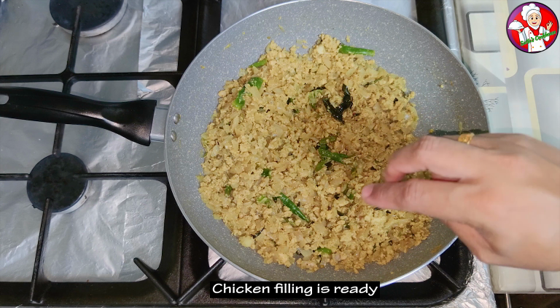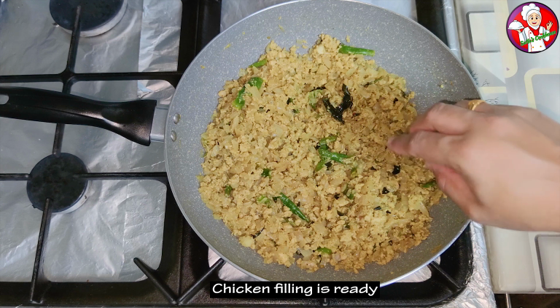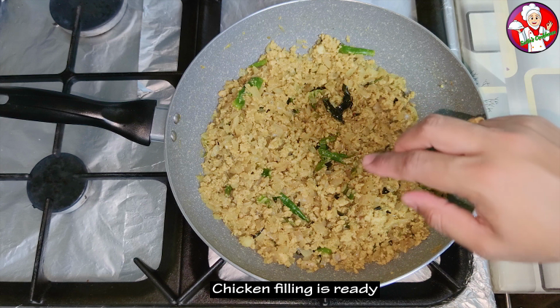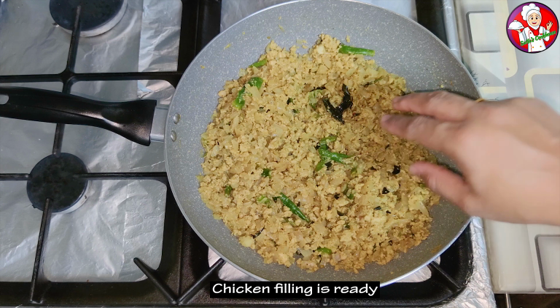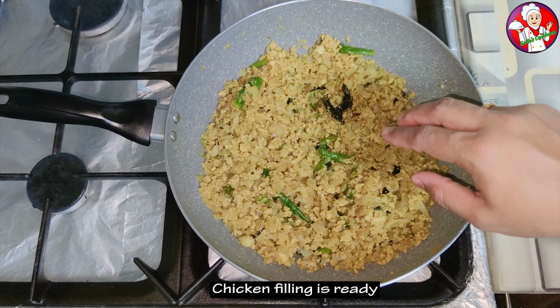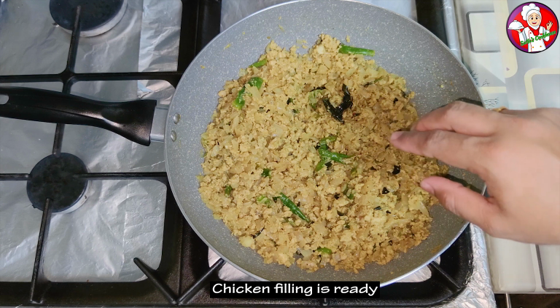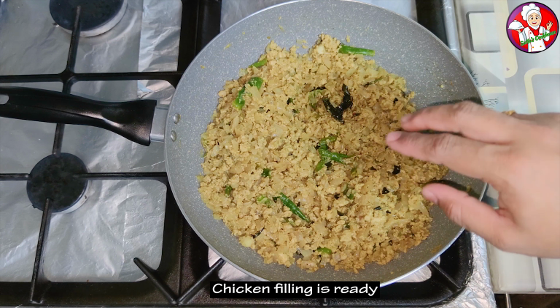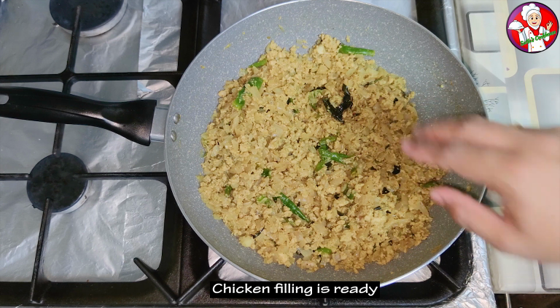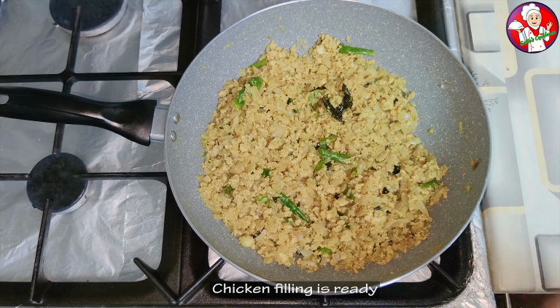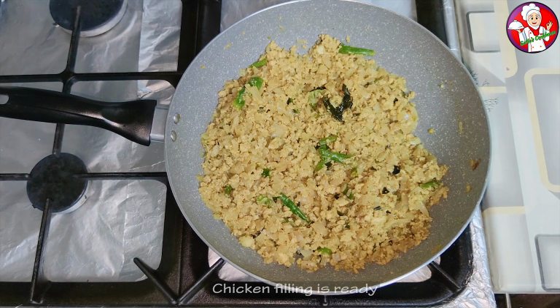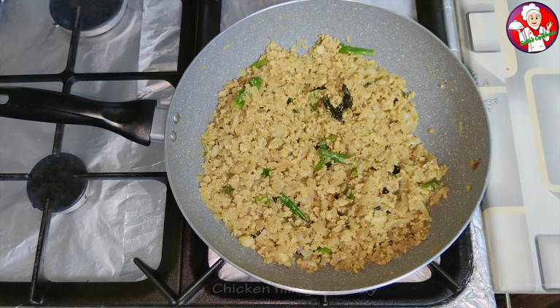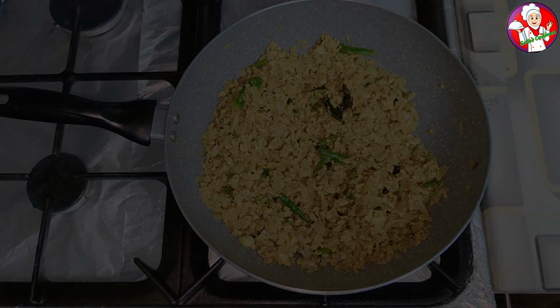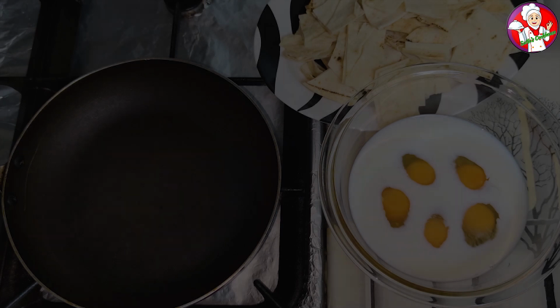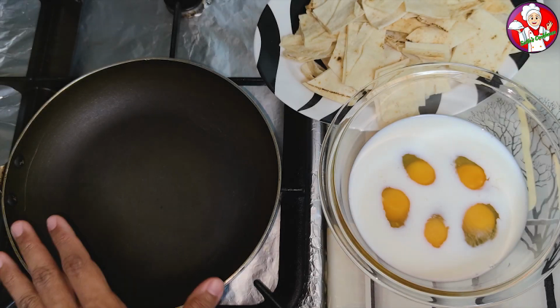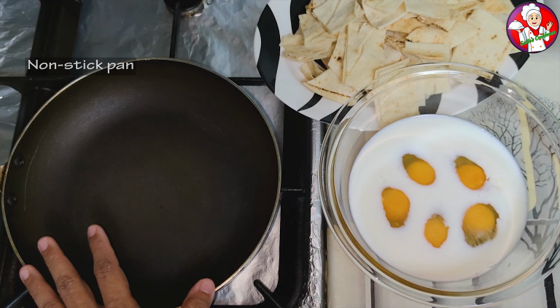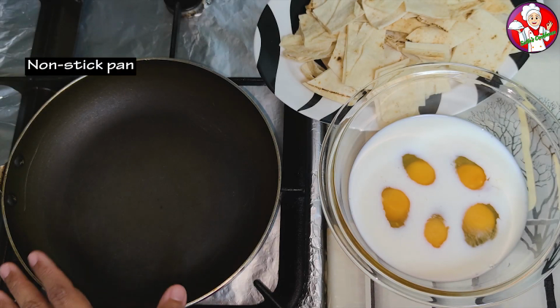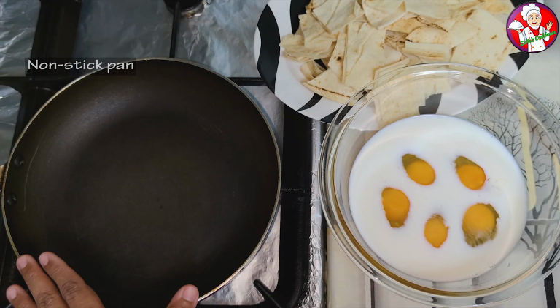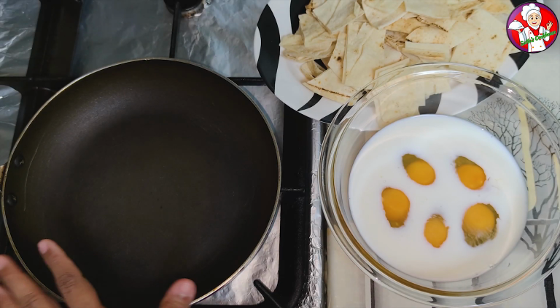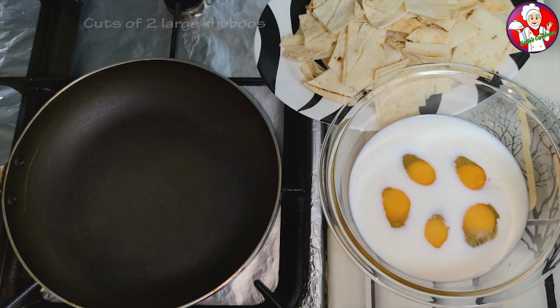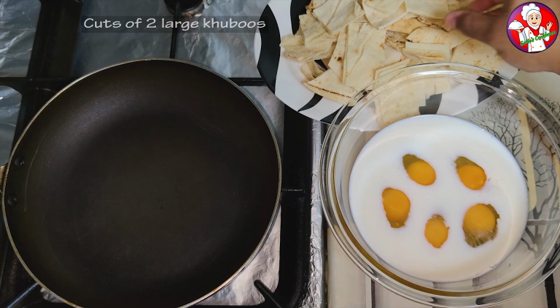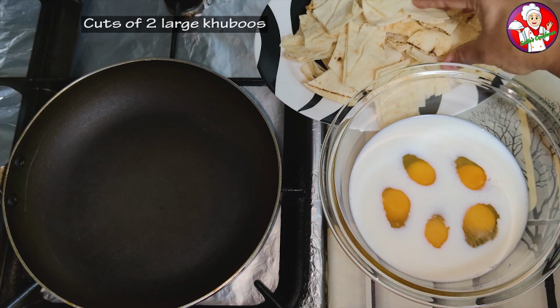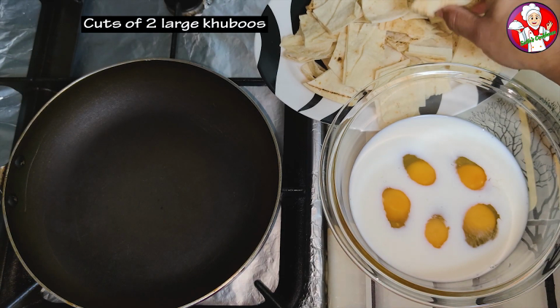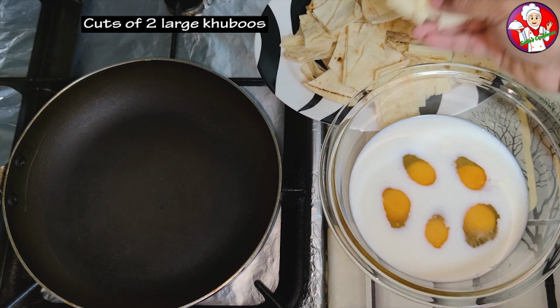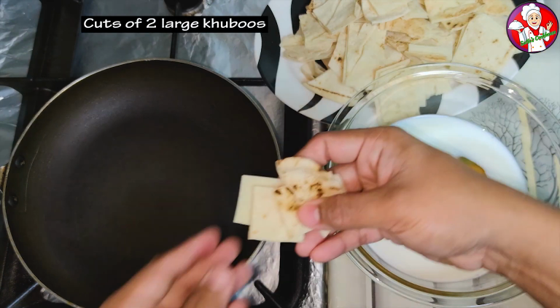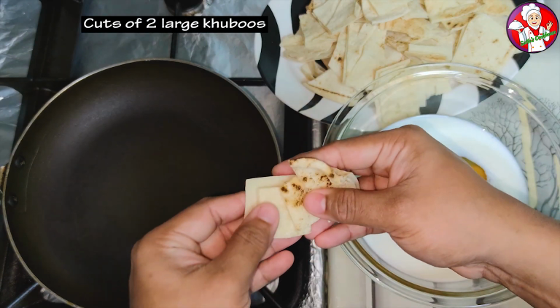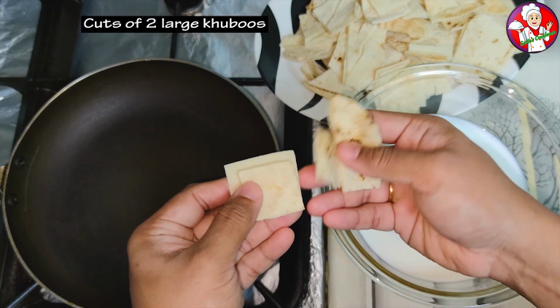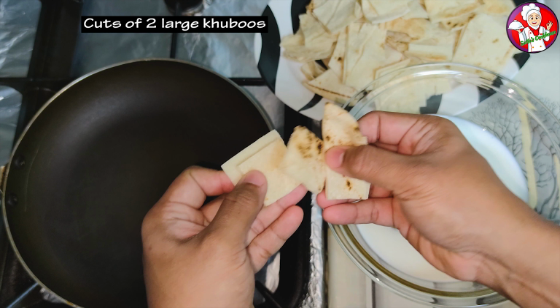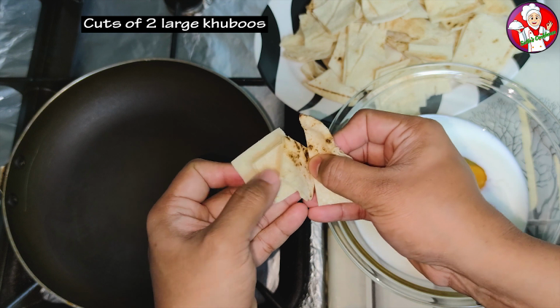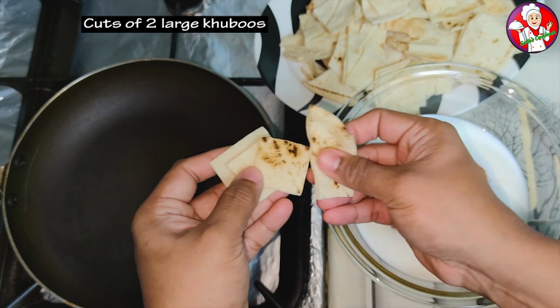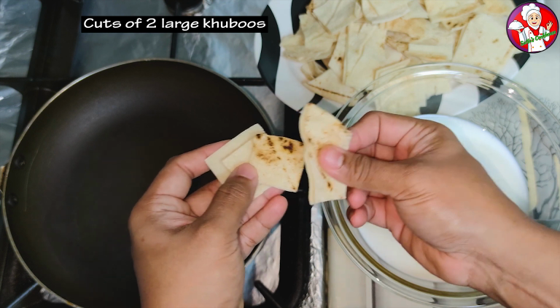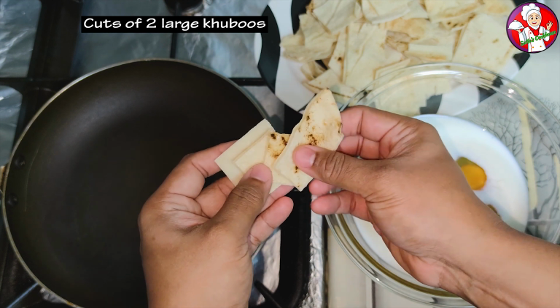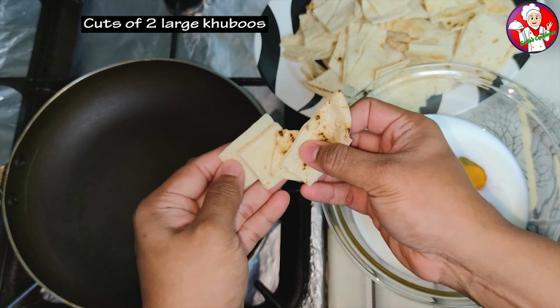The filling will be ready. The remaining filling can be stored in the freezer. I will be able to fill this pan.